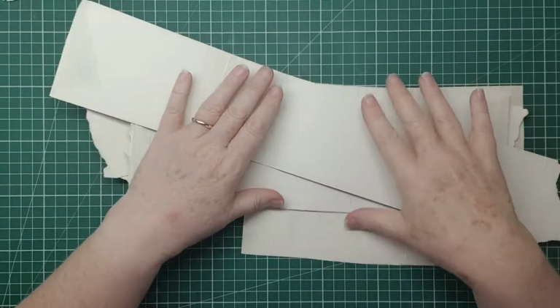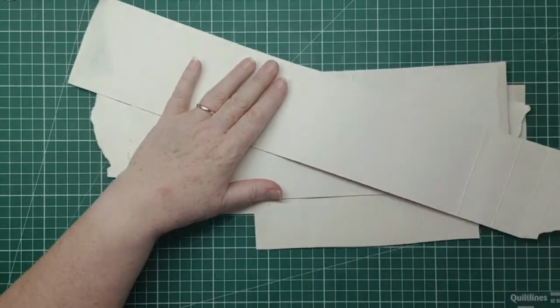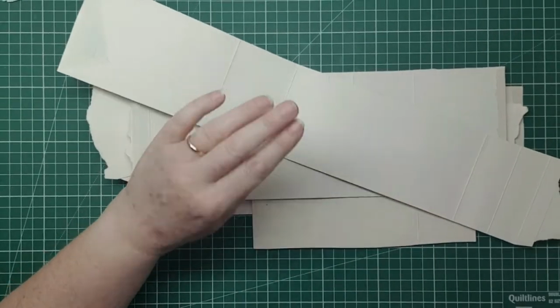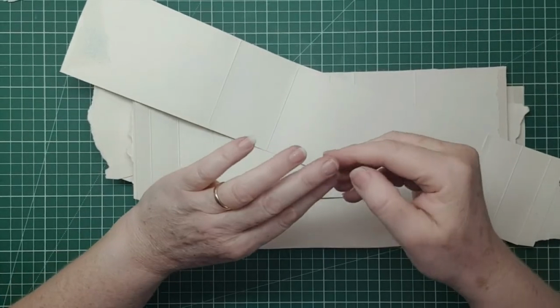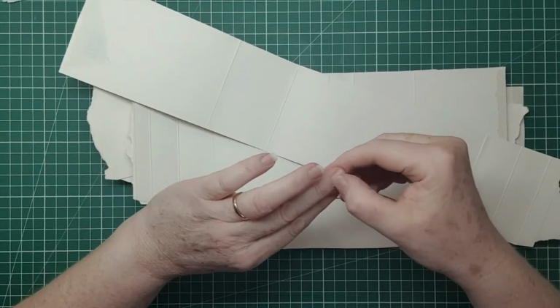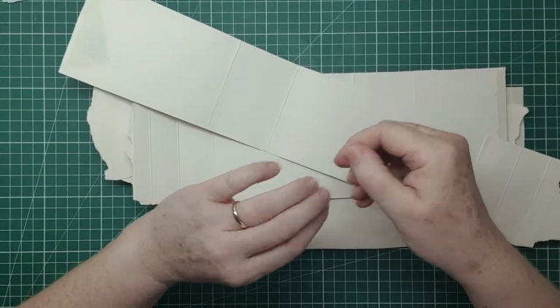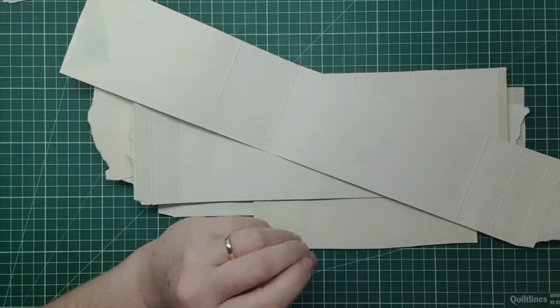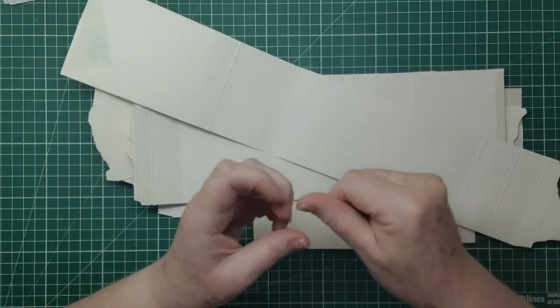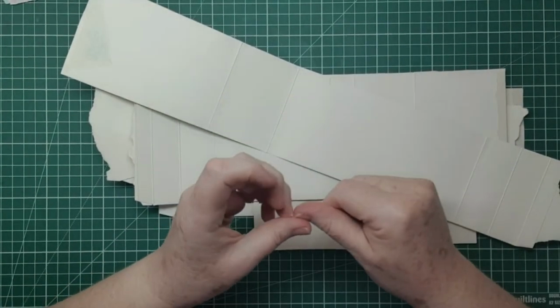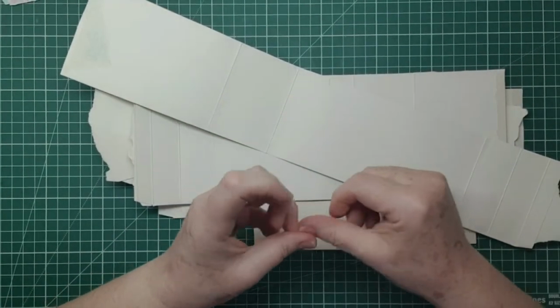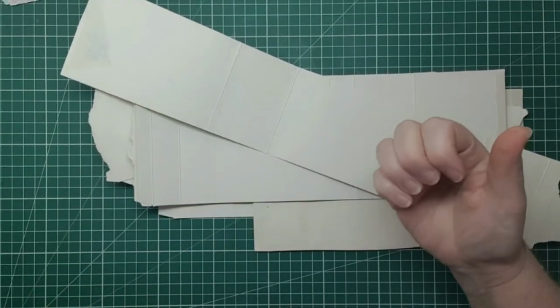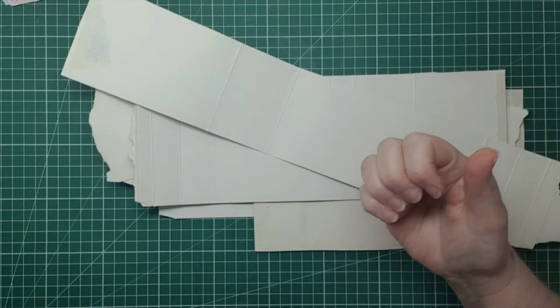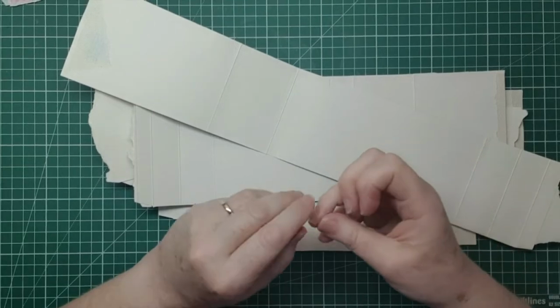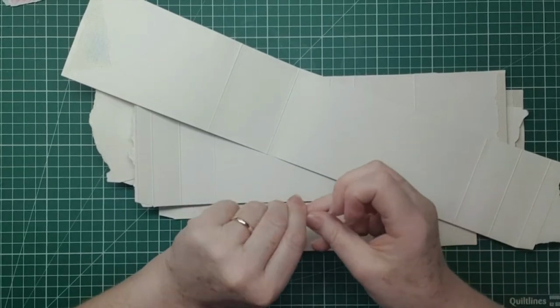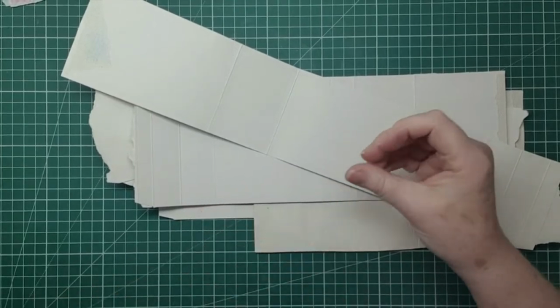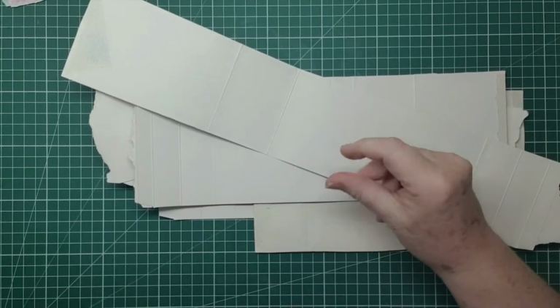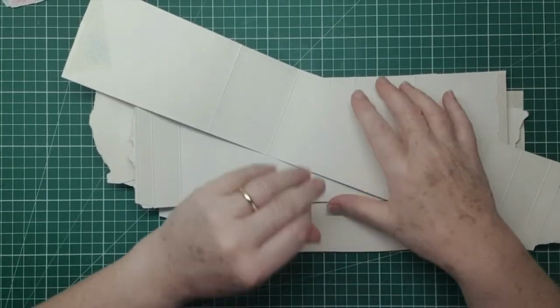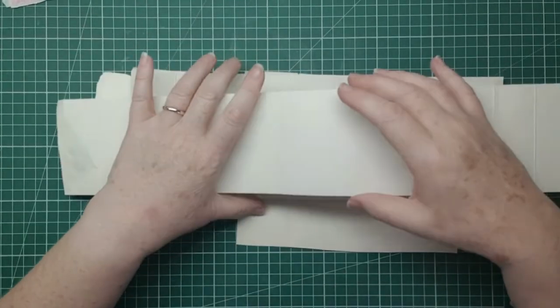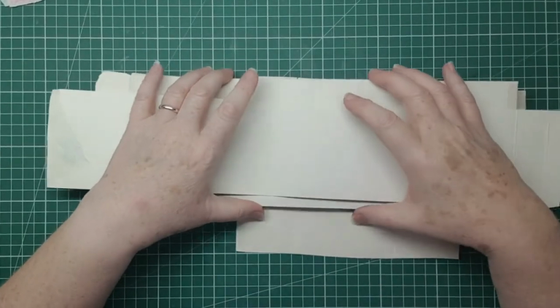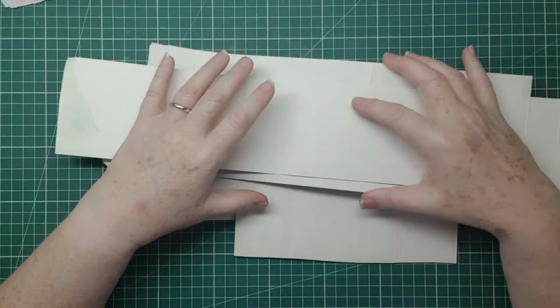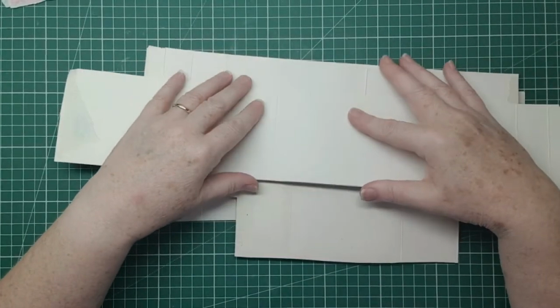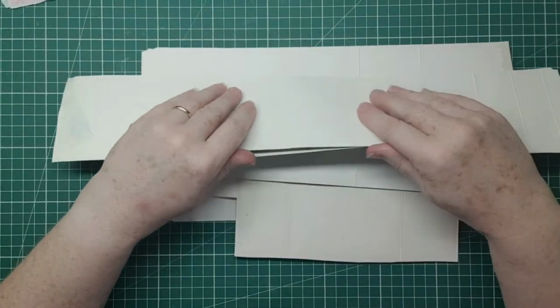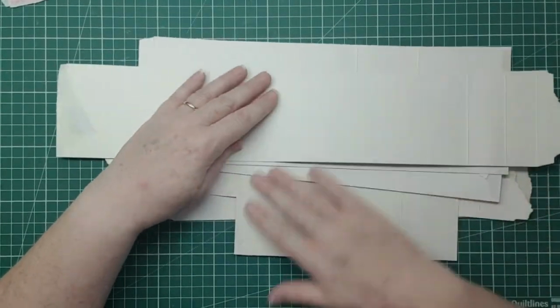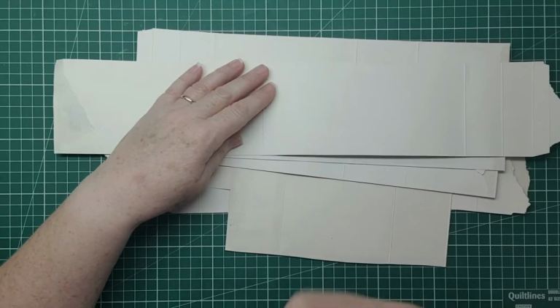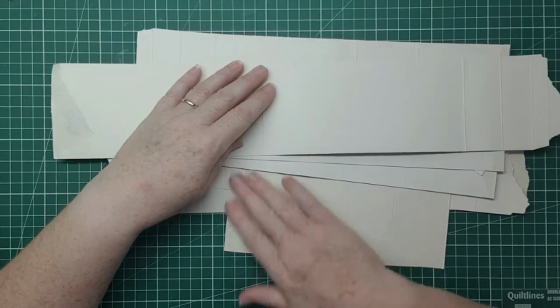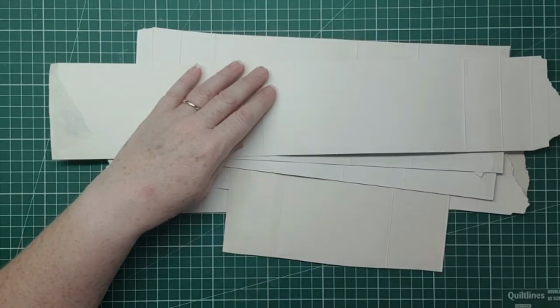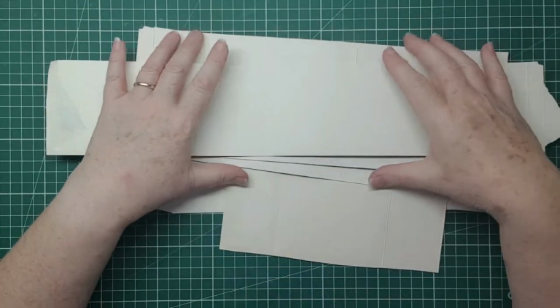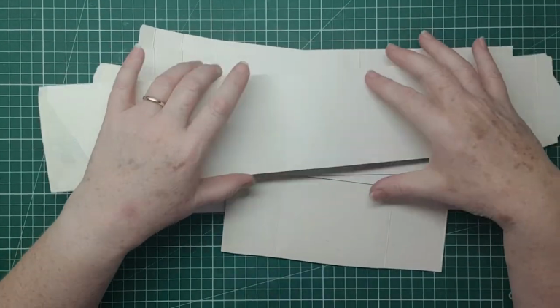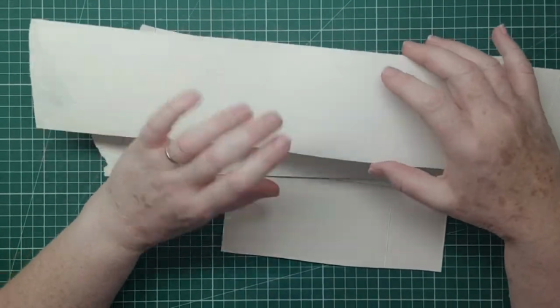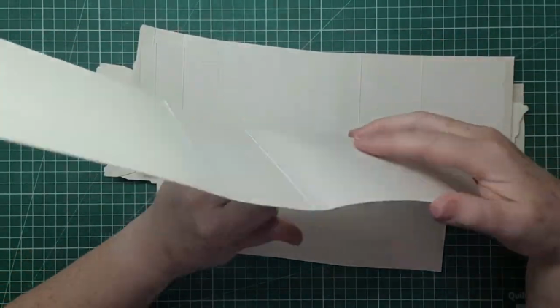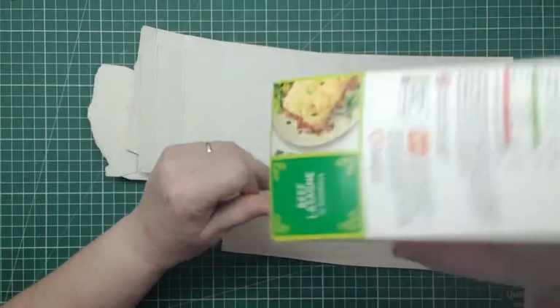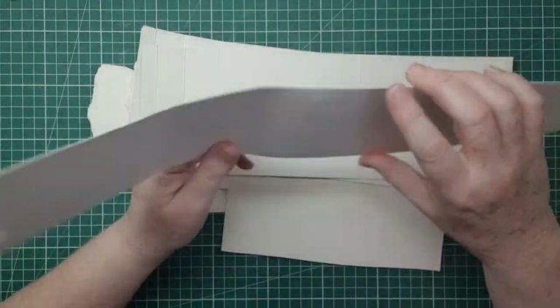Hi everyone, it's Sue here from Scrappy Doo Sue. Hope everyone's doing okay. I'm managing to get some nice crafting done. Today I'm going to make some pocket tags out of trash.